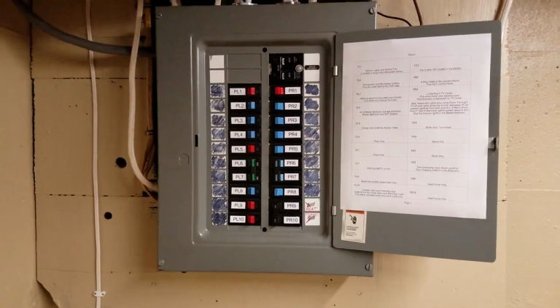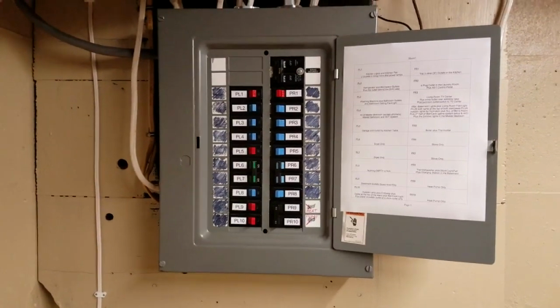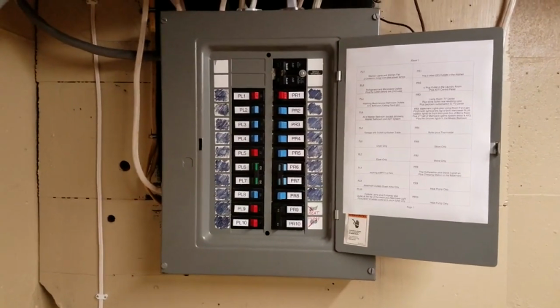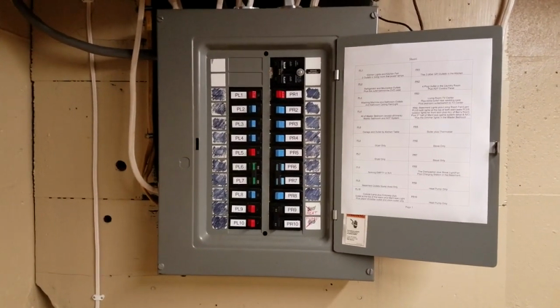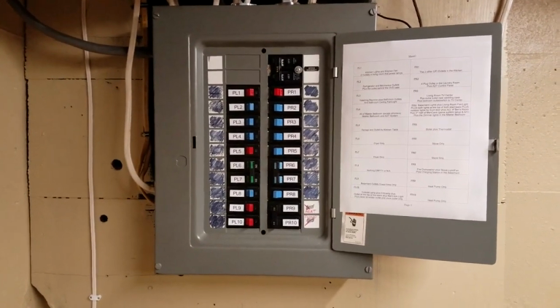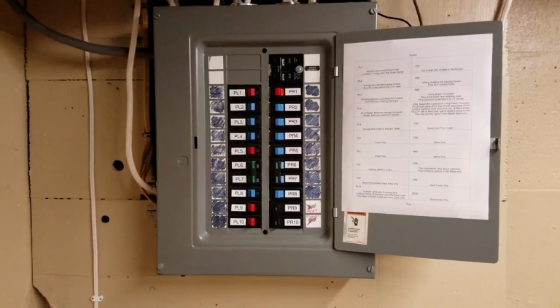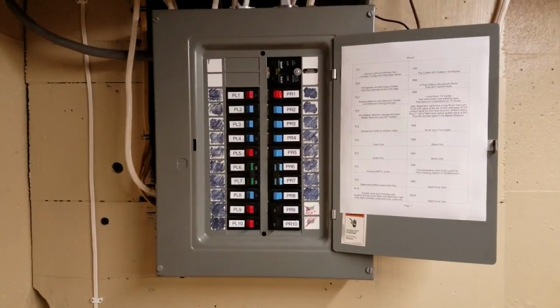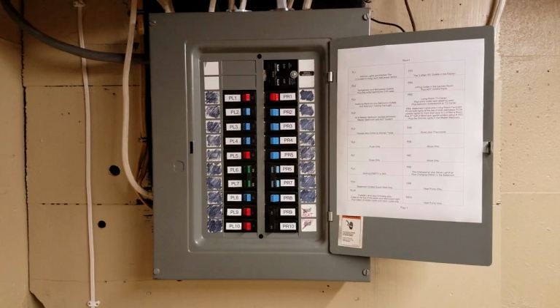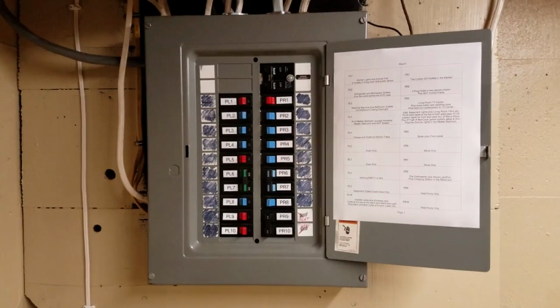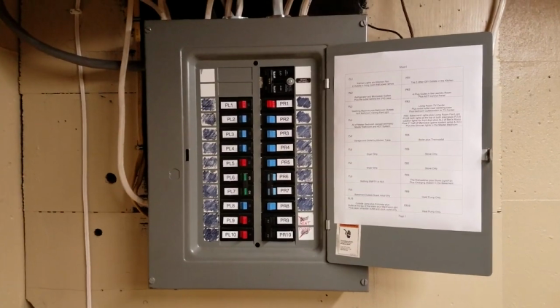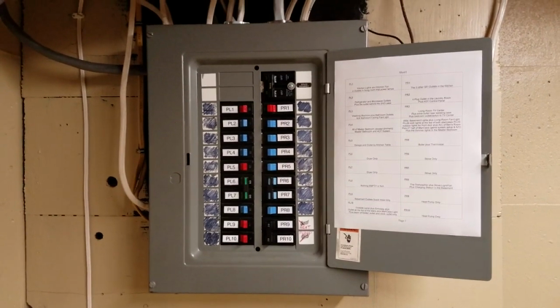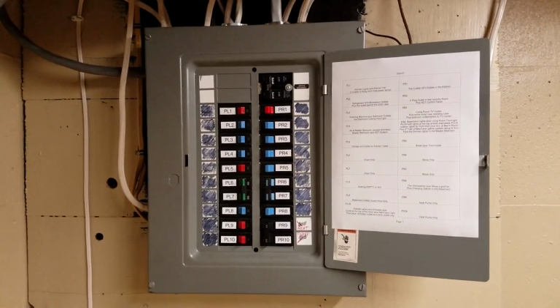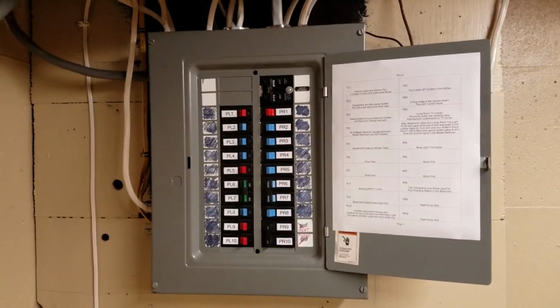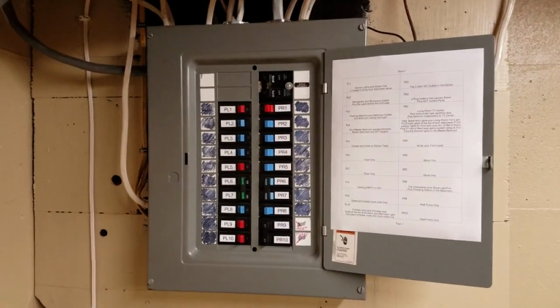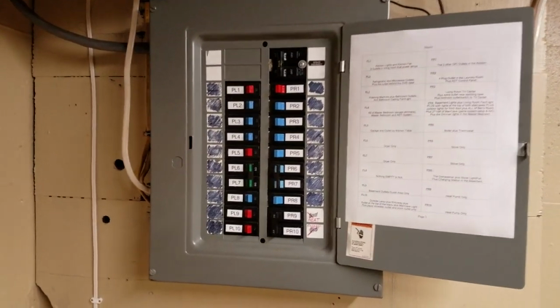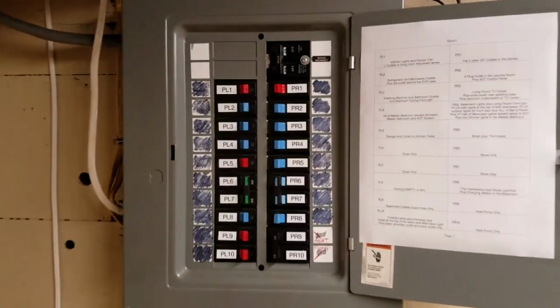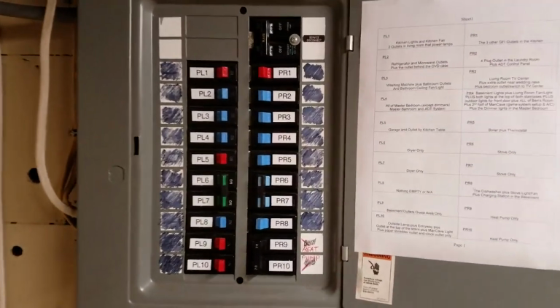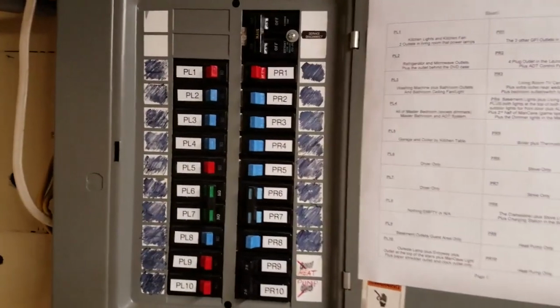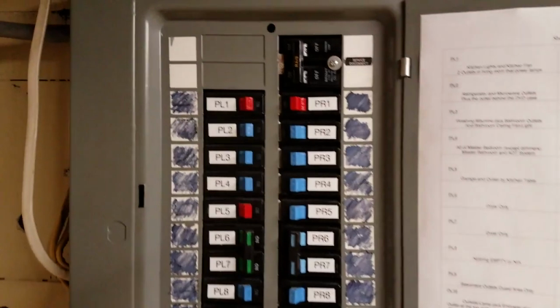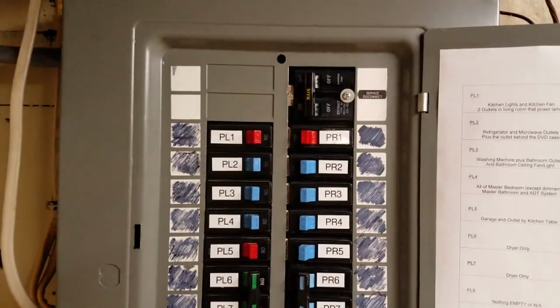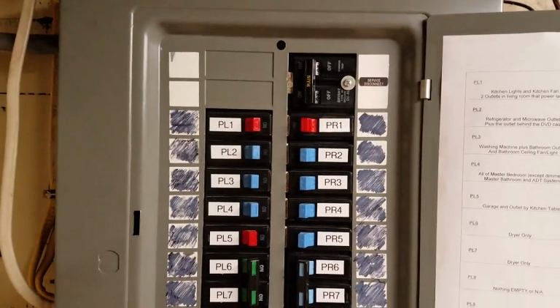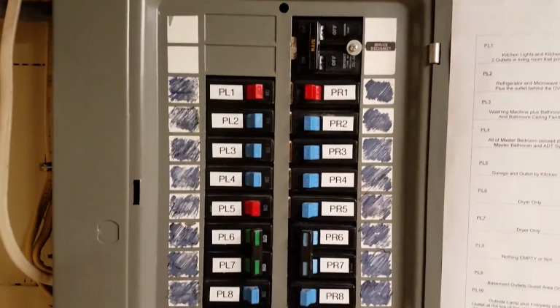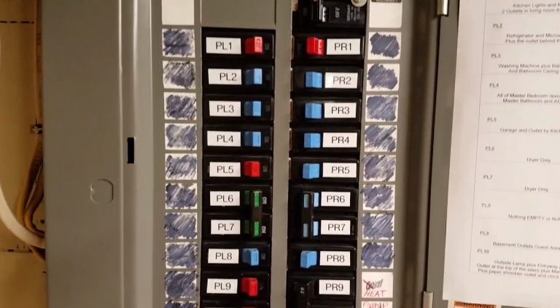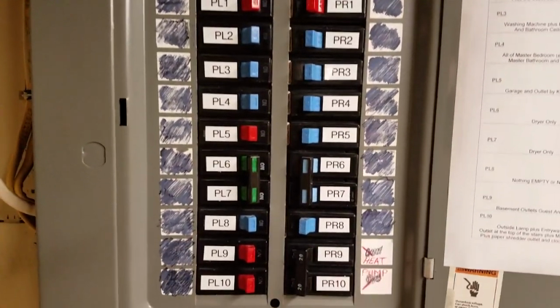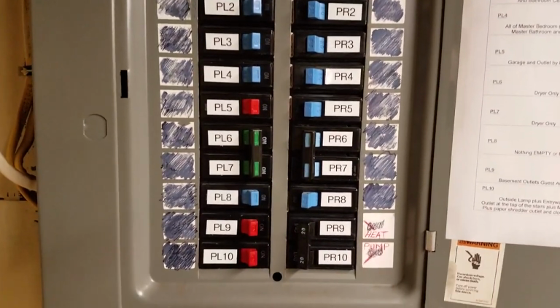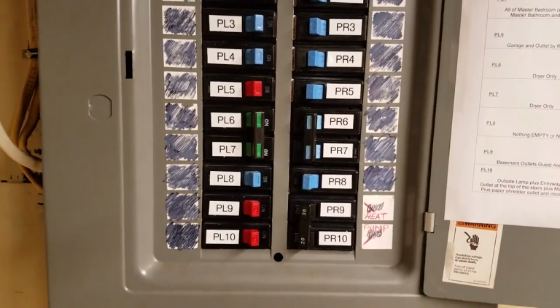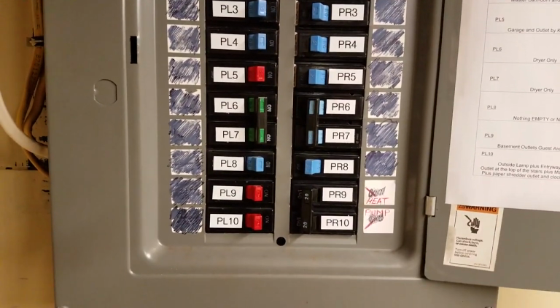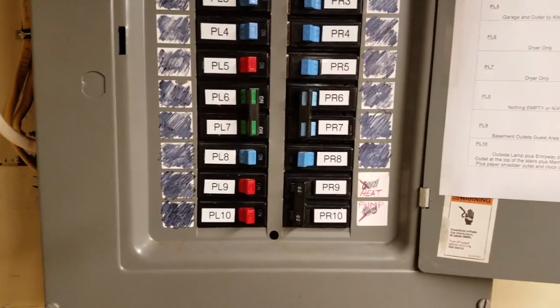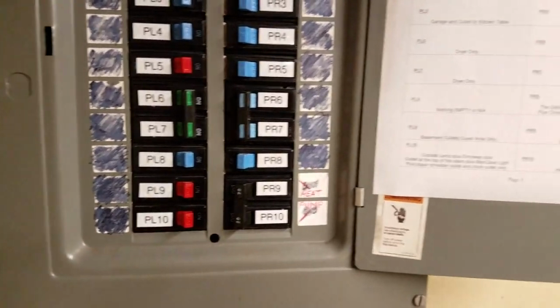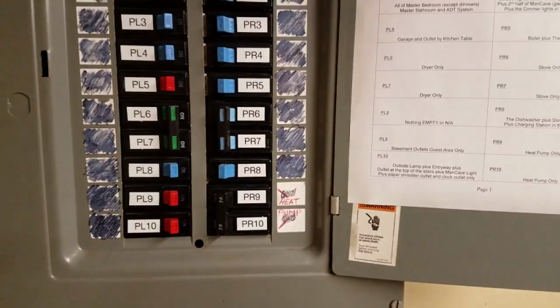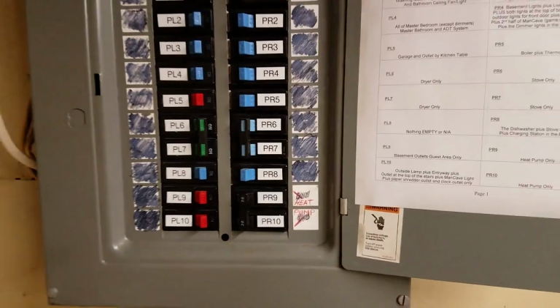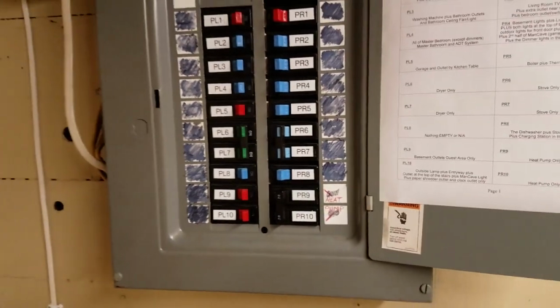Today's the day. We are swapping out this 100 amp service and we're going for 200 amps. I just wanted to get a picture of what it looked like before — this is our before shot of the 100 amp service.